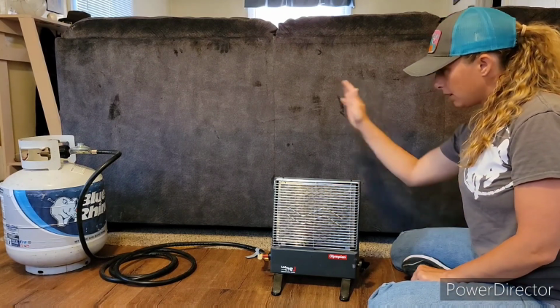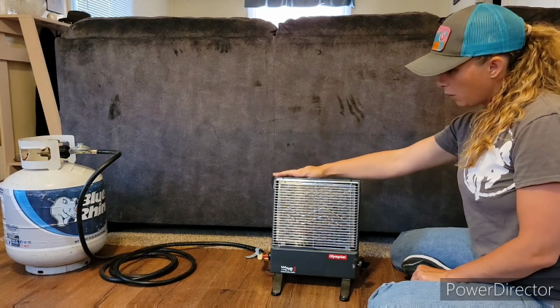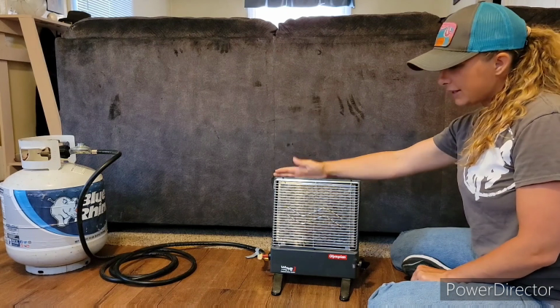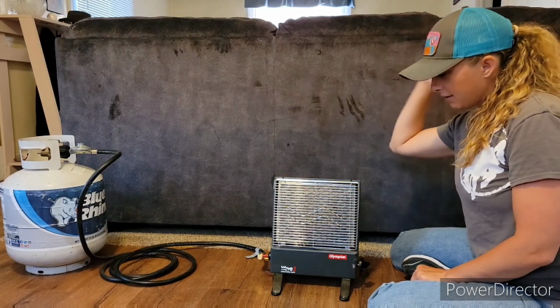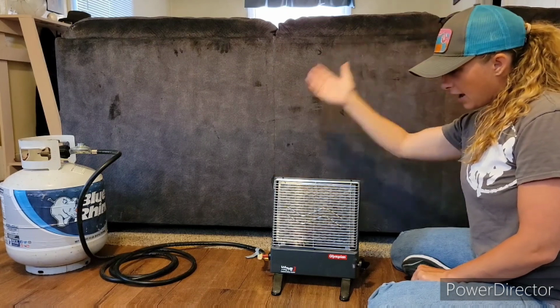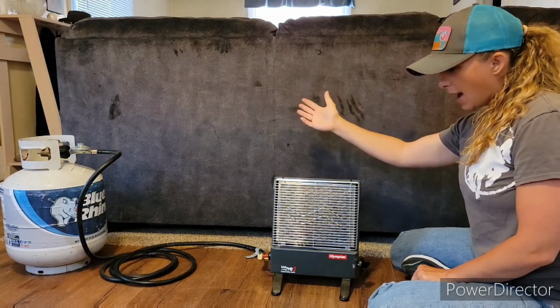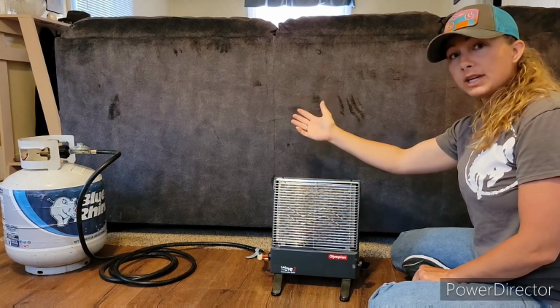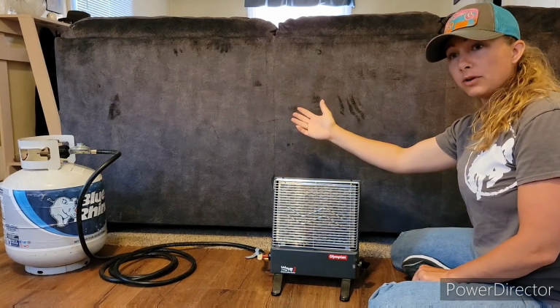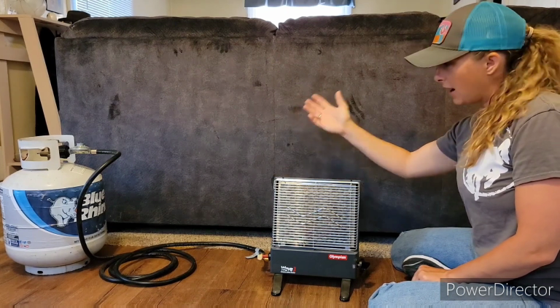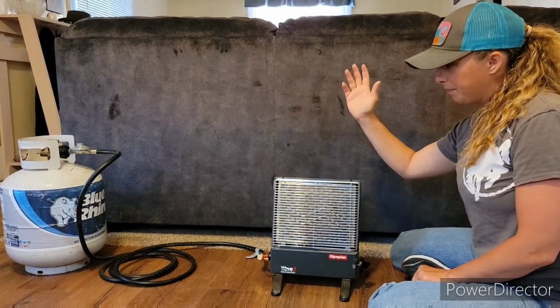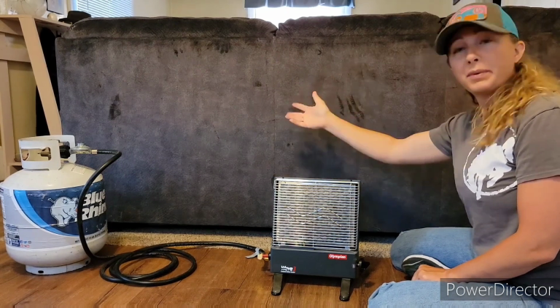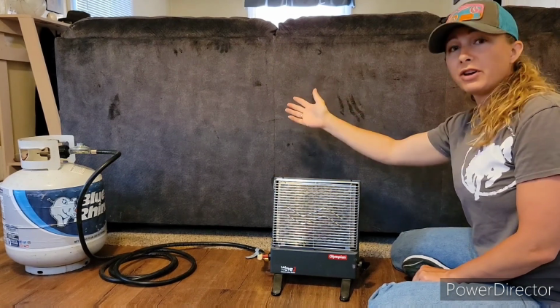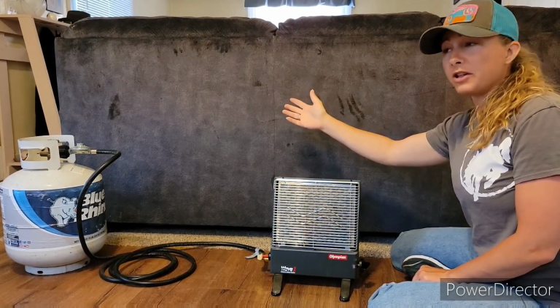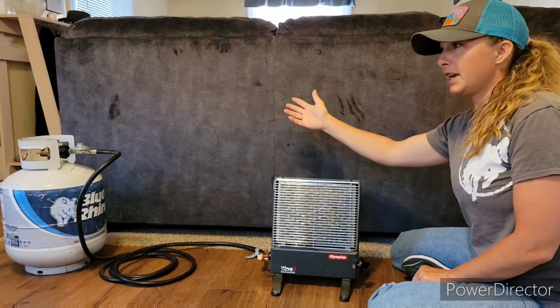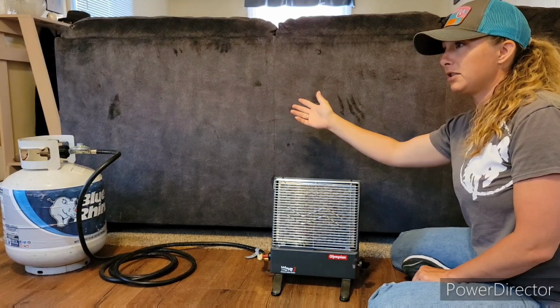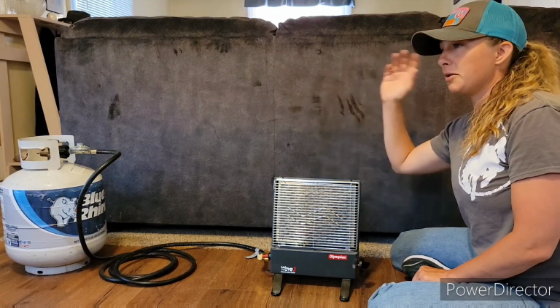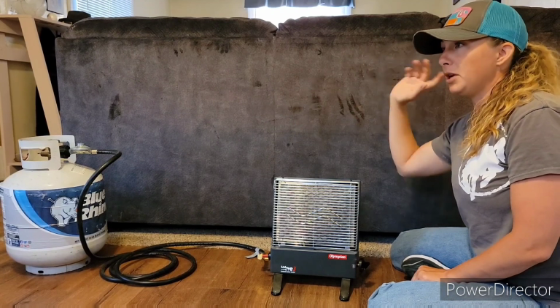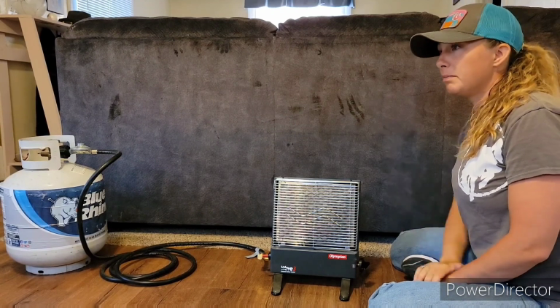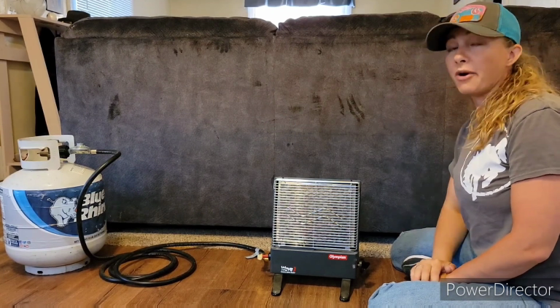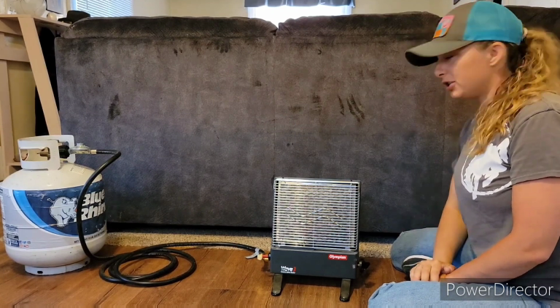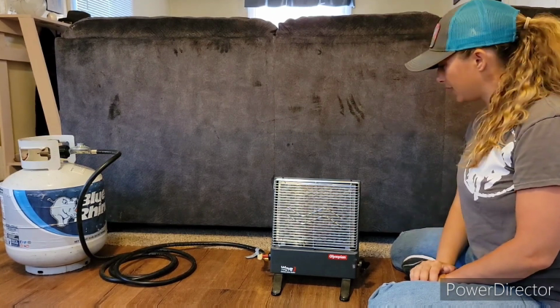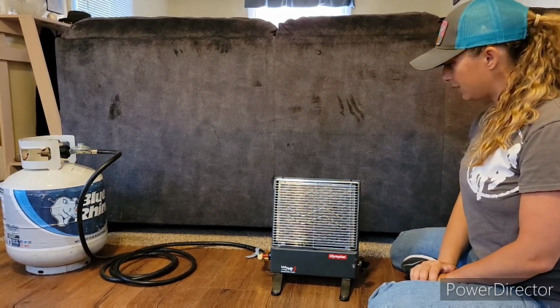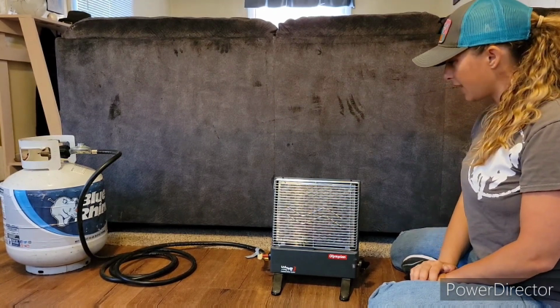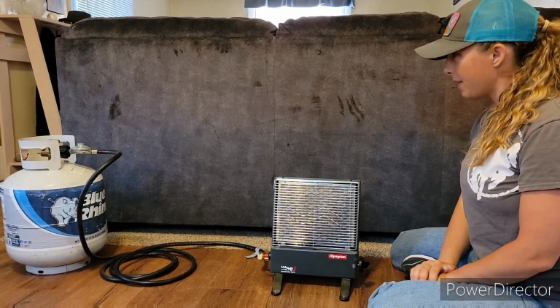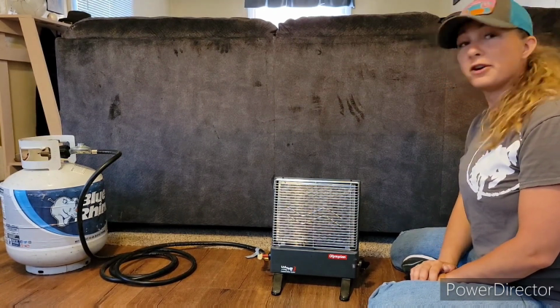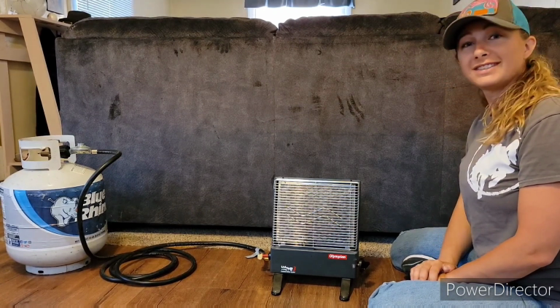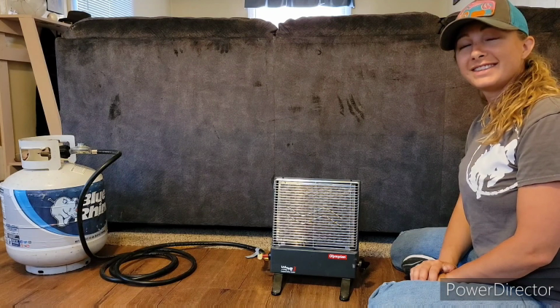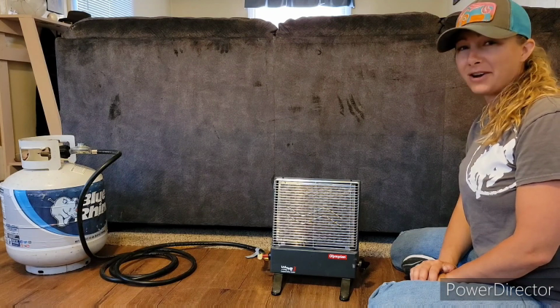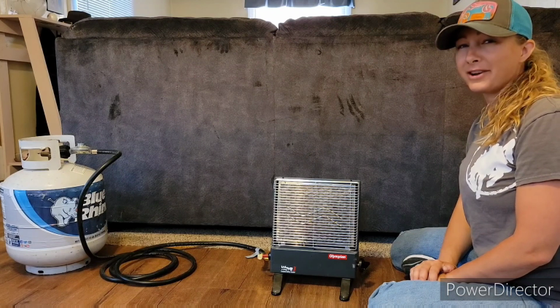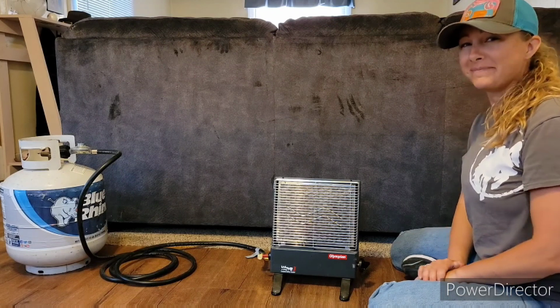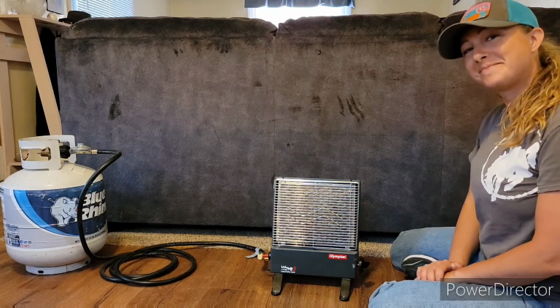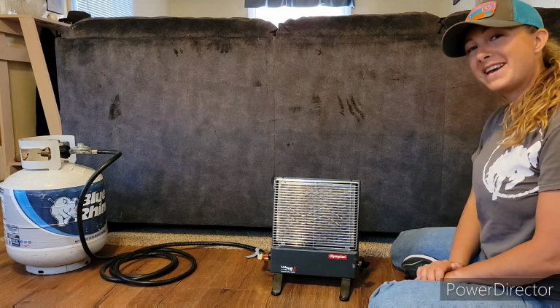Would I buy this again? Abso-stinking-lutely. I'm probably not even going to sell it, just in case there's another power outage. So that's all I've got to say about that, folks. Hope you have a good one. Bye!